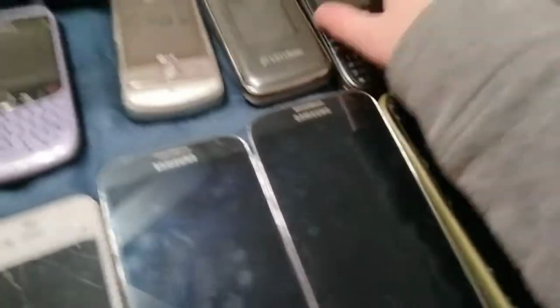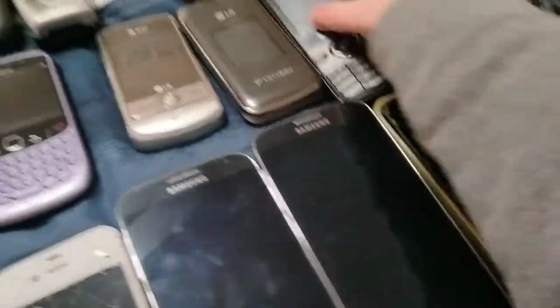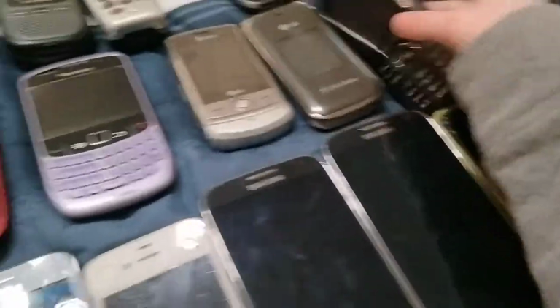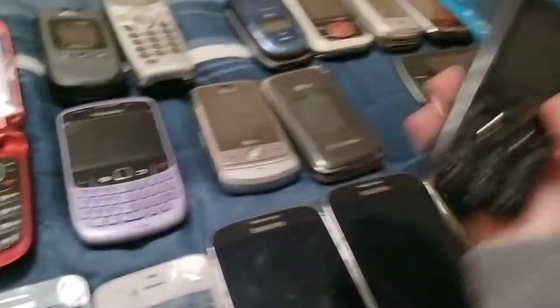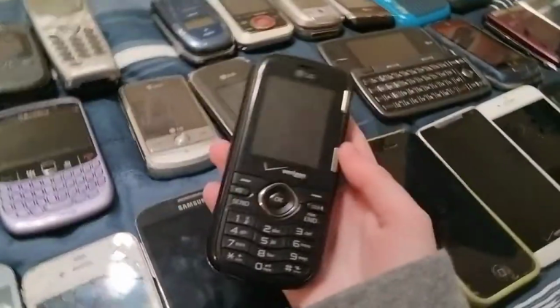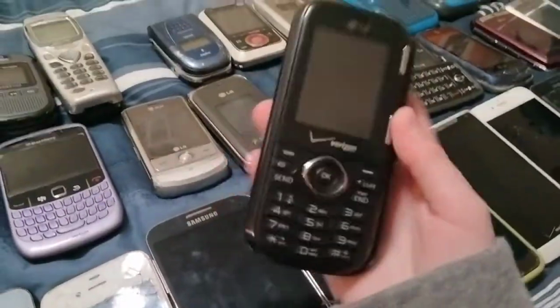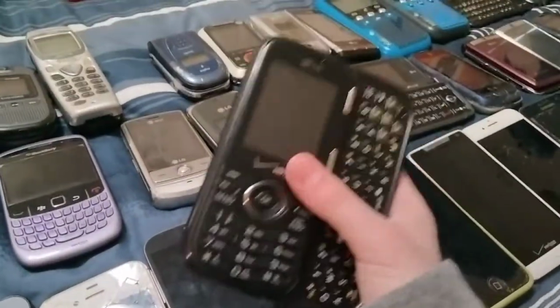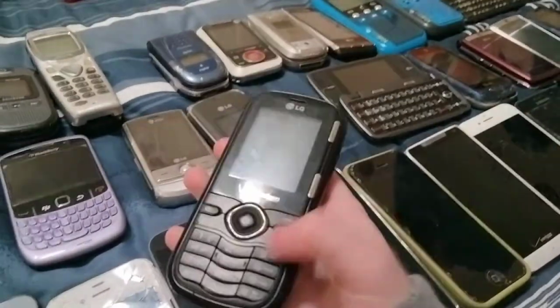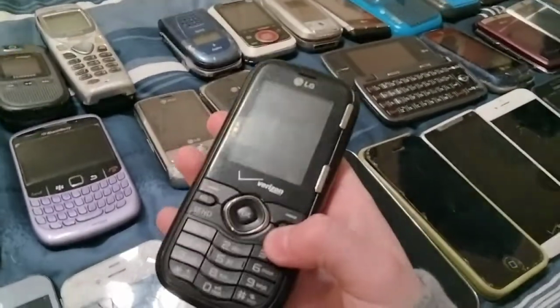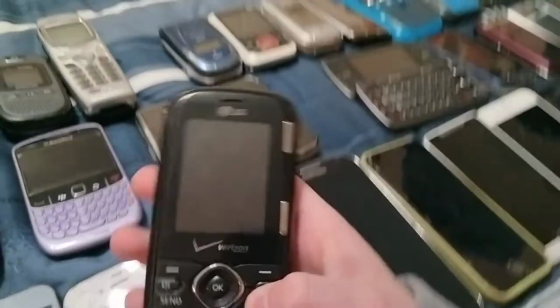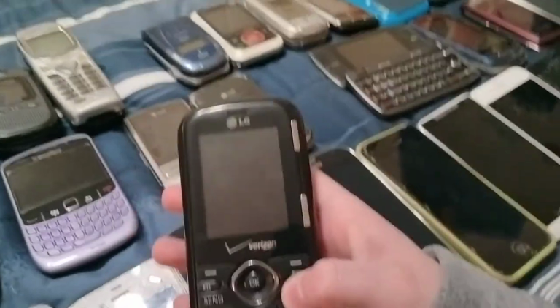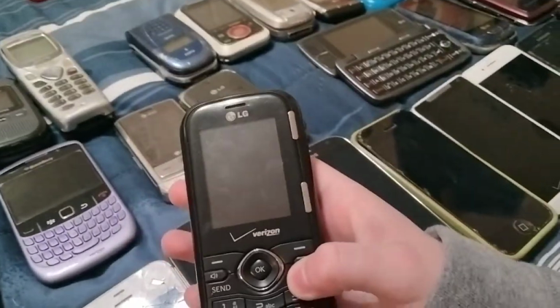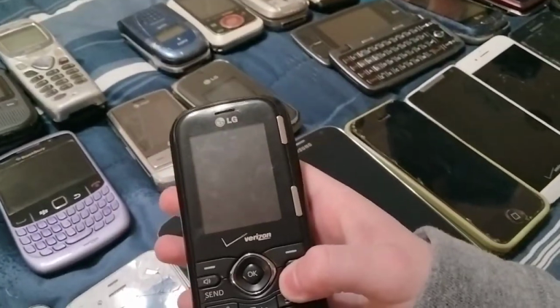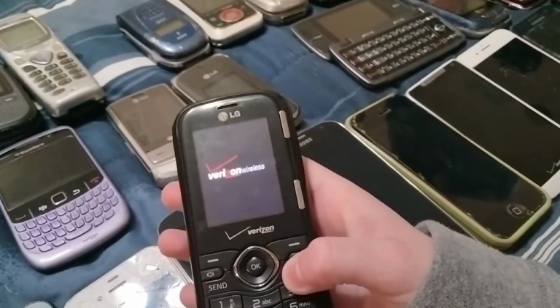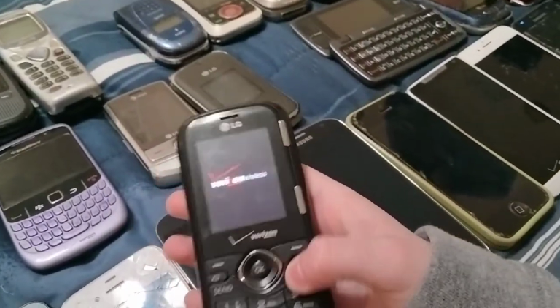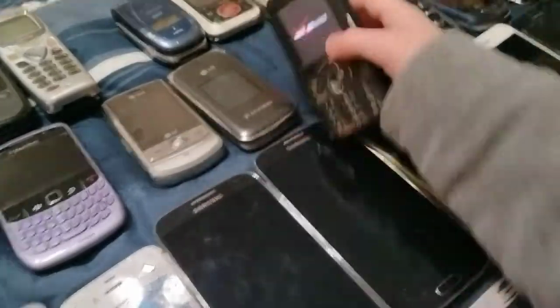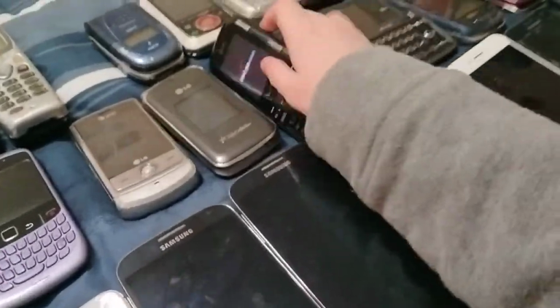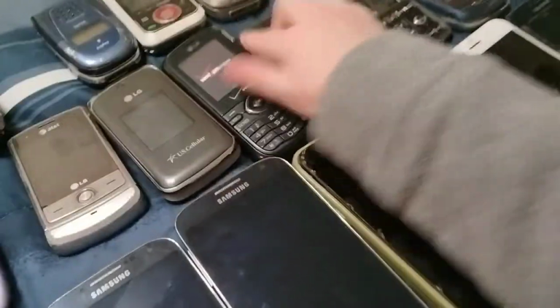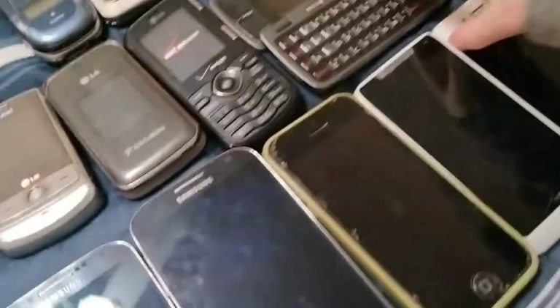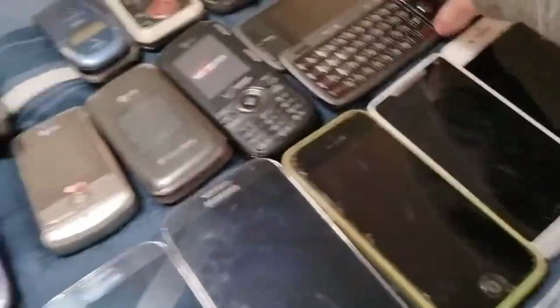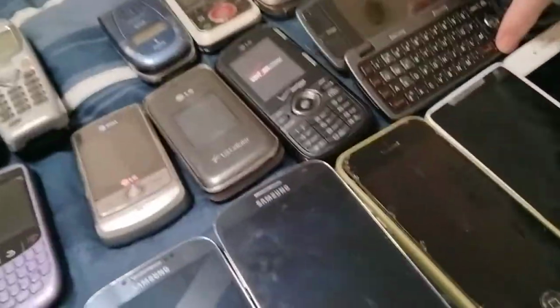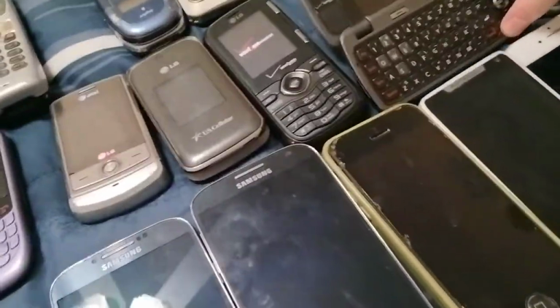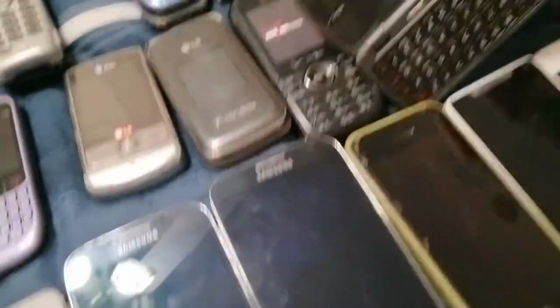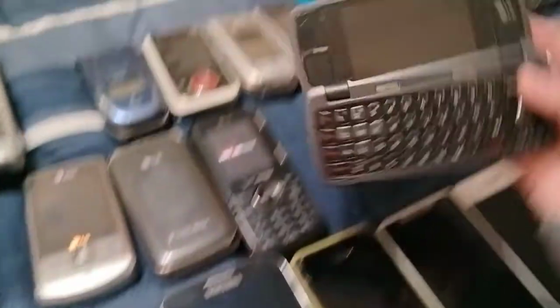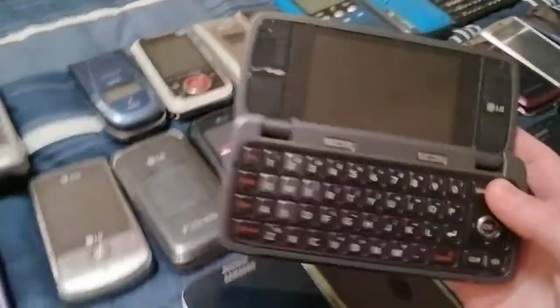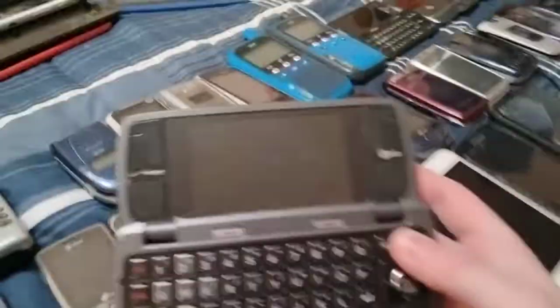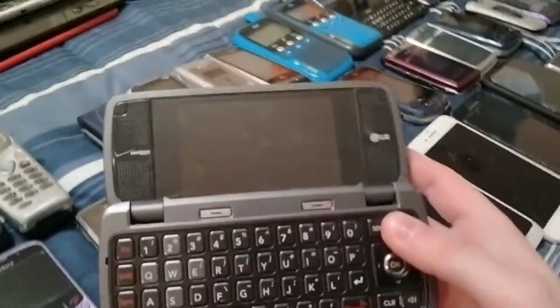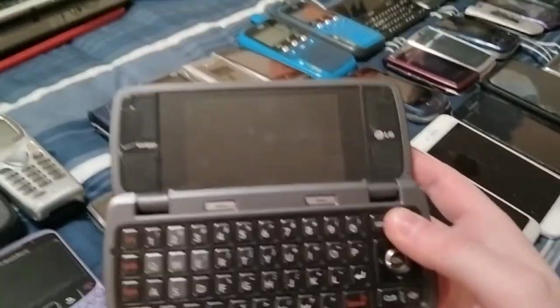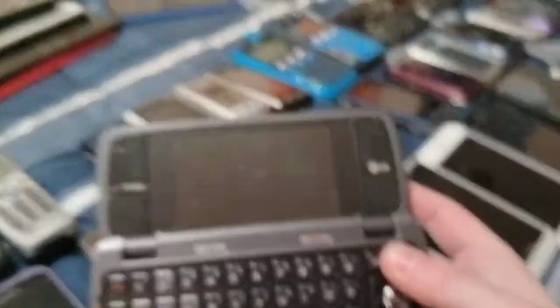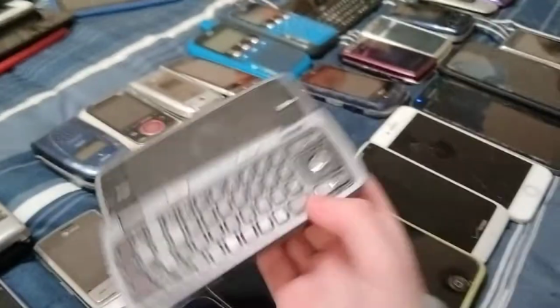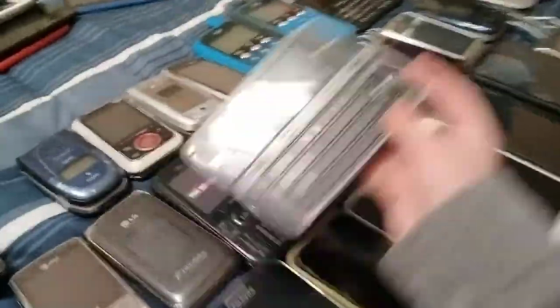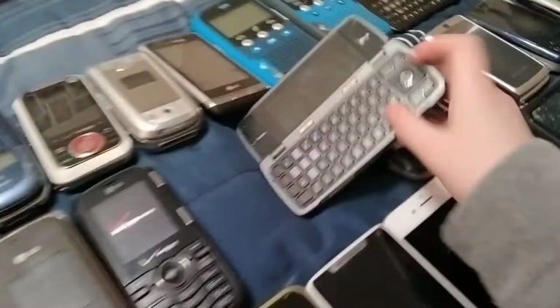Here's one of my two LG Cosmos on Verizon — this looks perfectly fine. Here's an LG Voyager on Verizon — this works but it's dead.